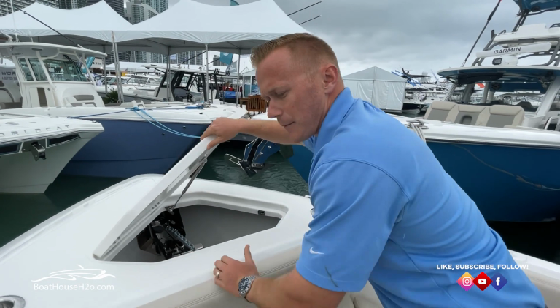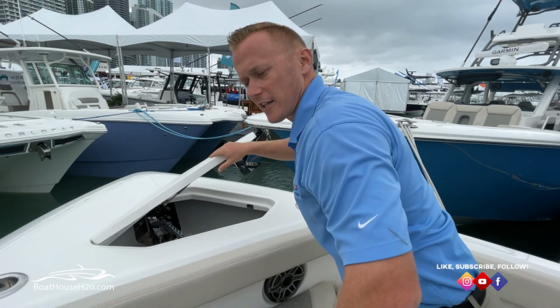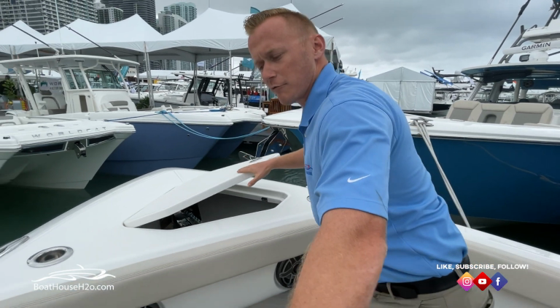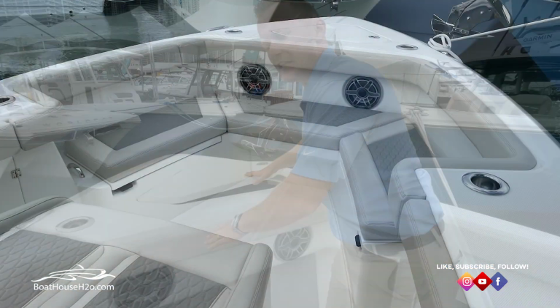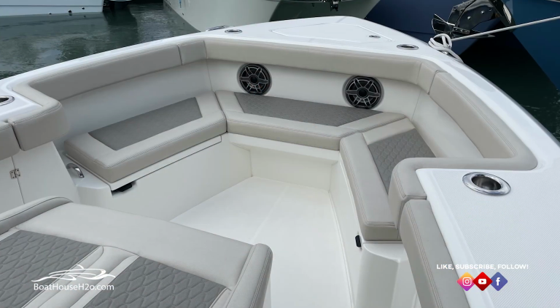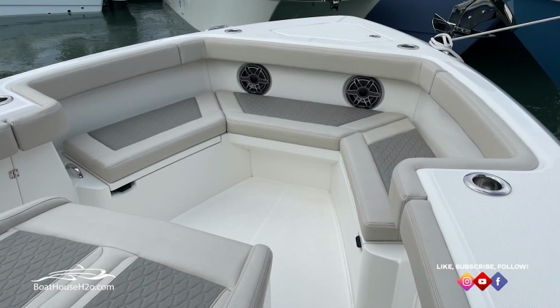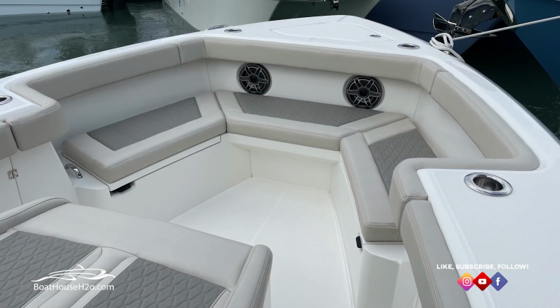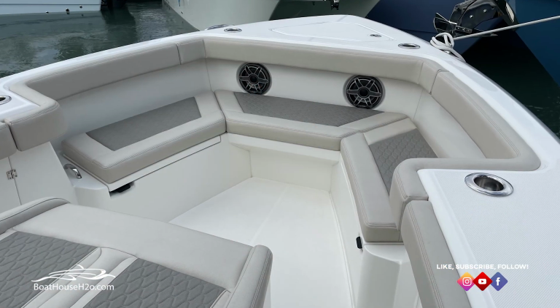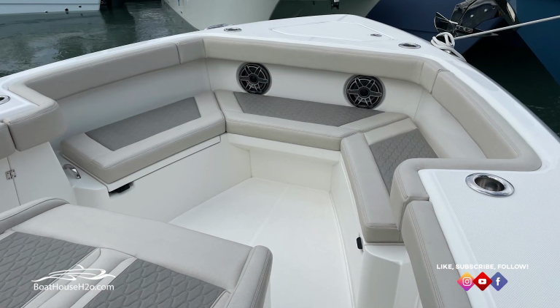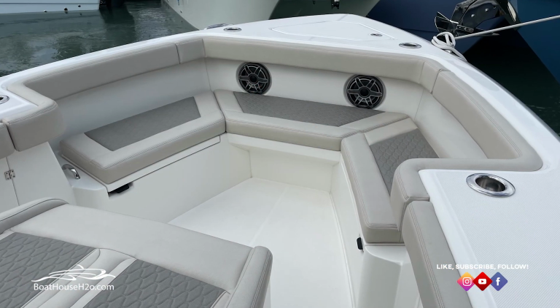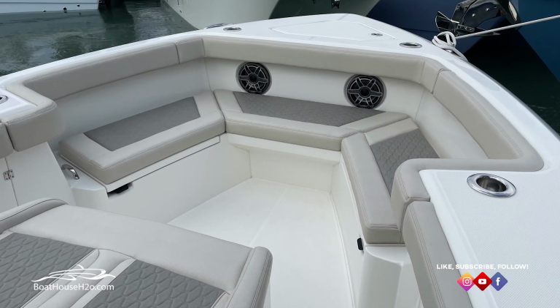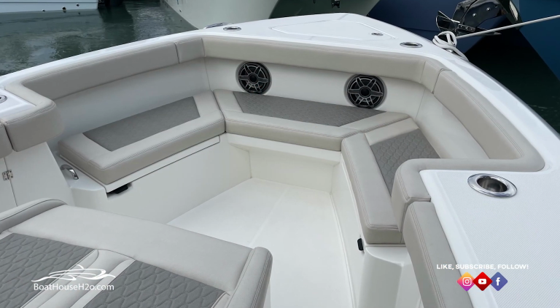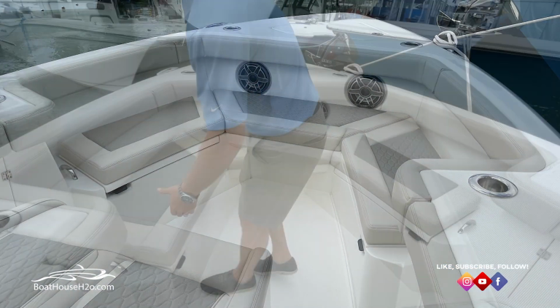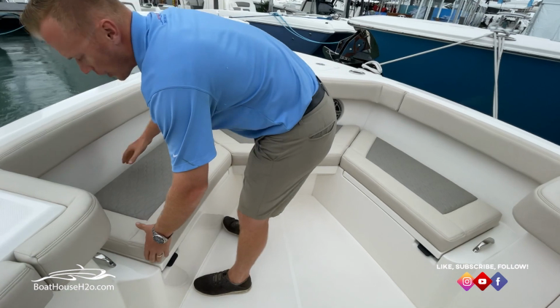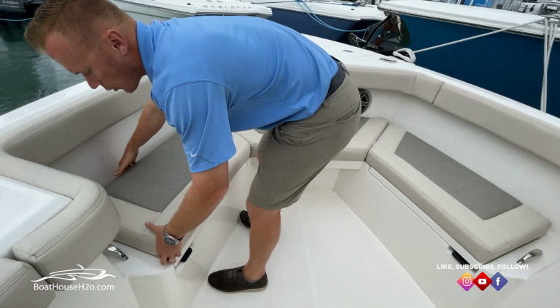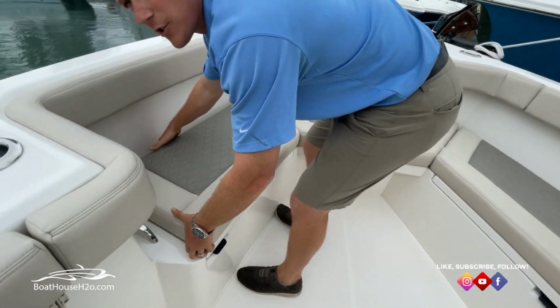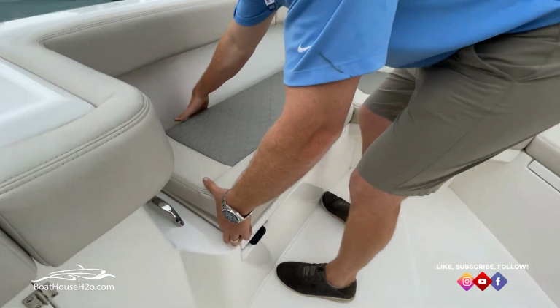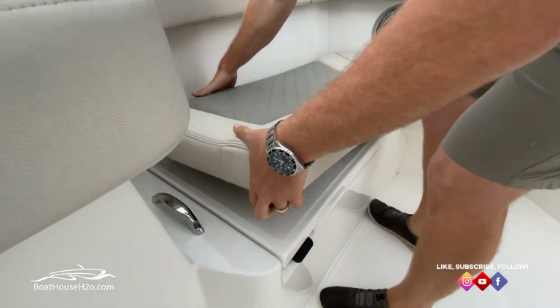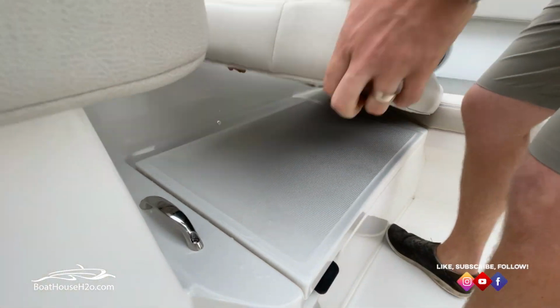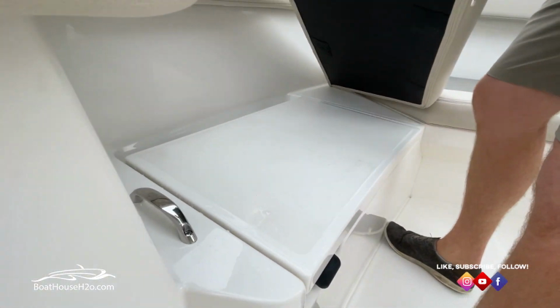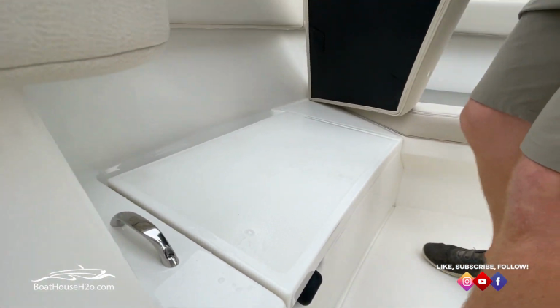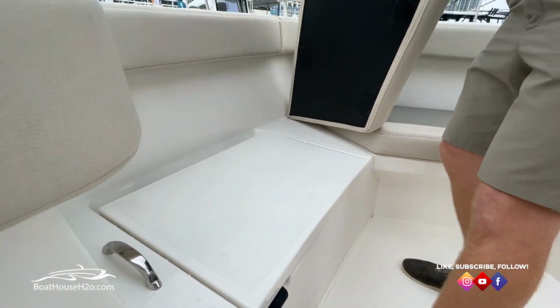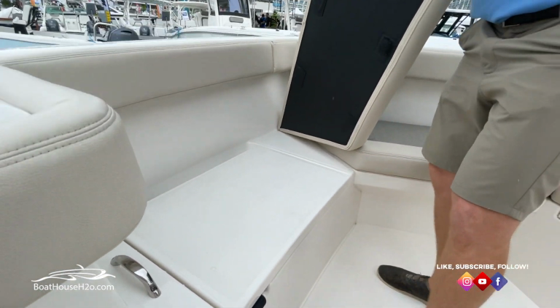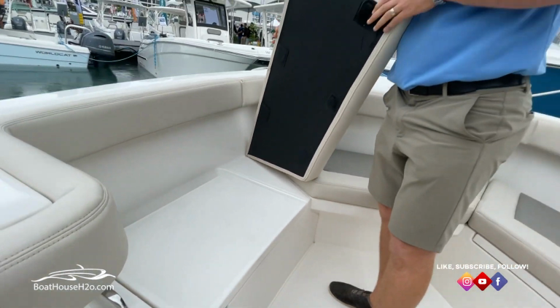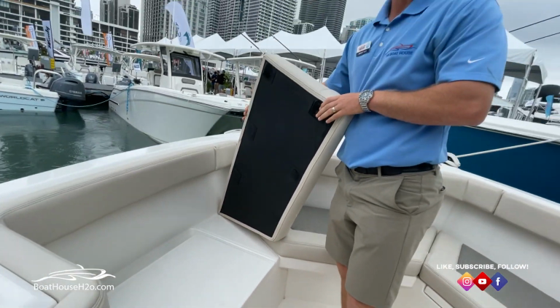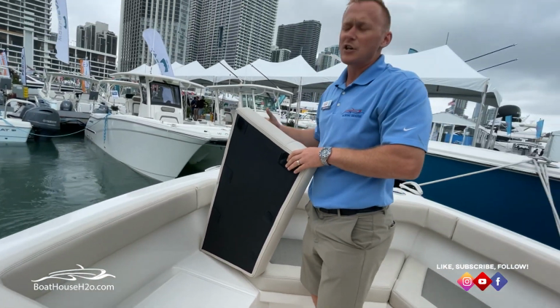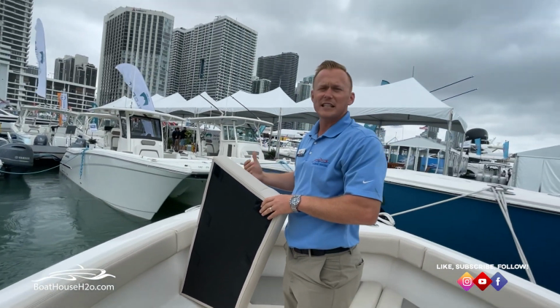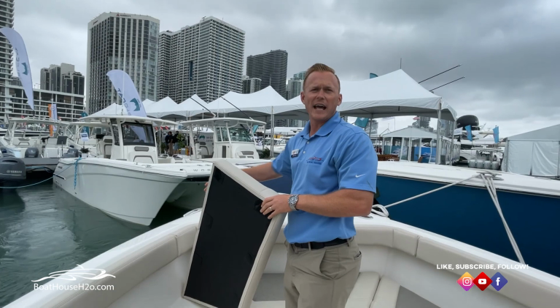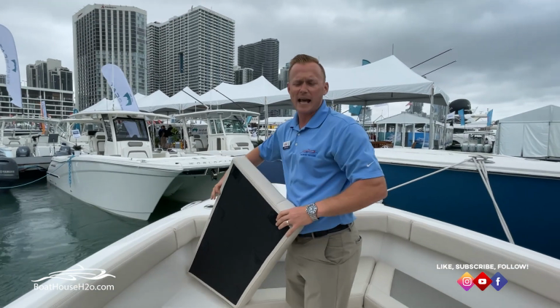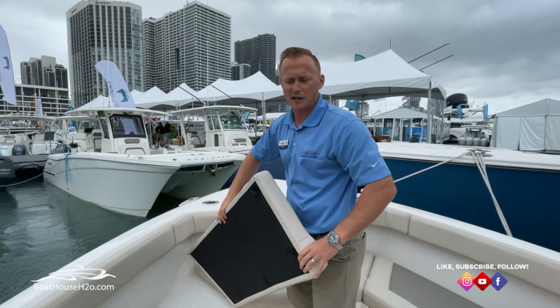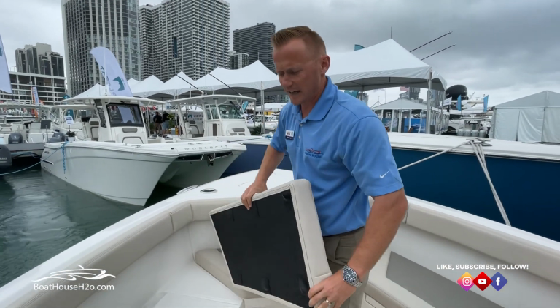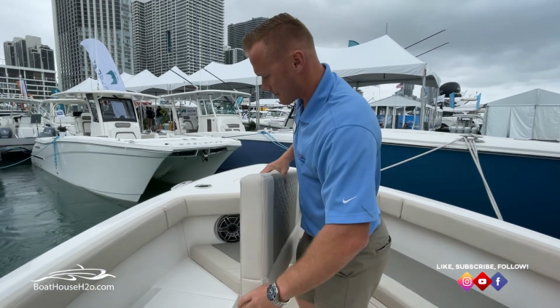Stepping back a little bit, there's really nice wraparound seating around the front of the boat. As you guys all know with Solus Boats, all your seats are on magnets. They pop off really easy — you don't have to deal with any snaps or anything like that.